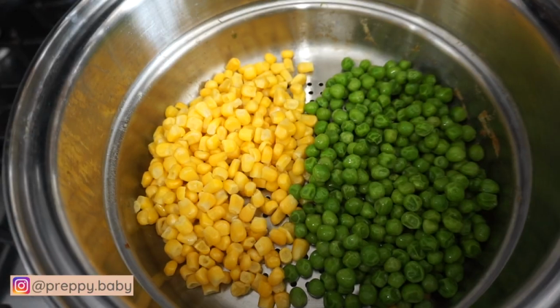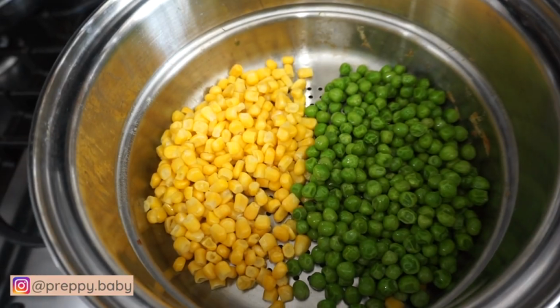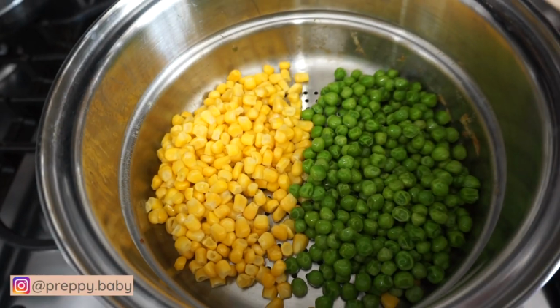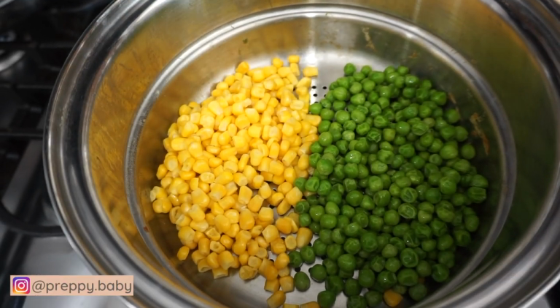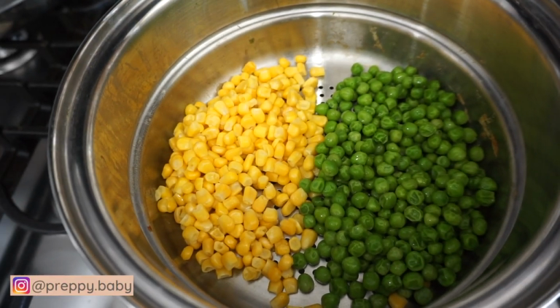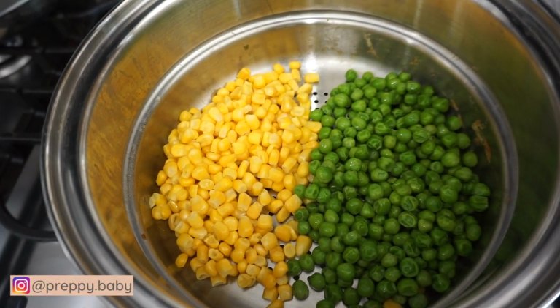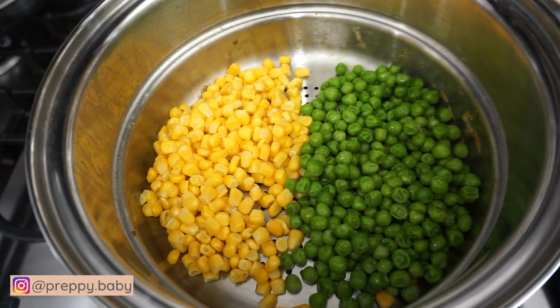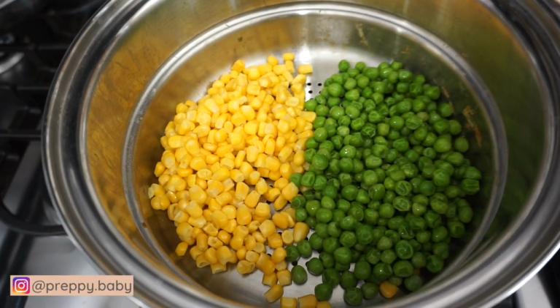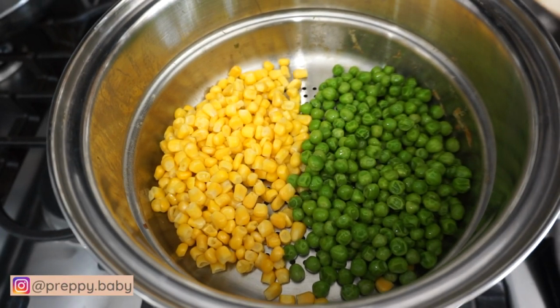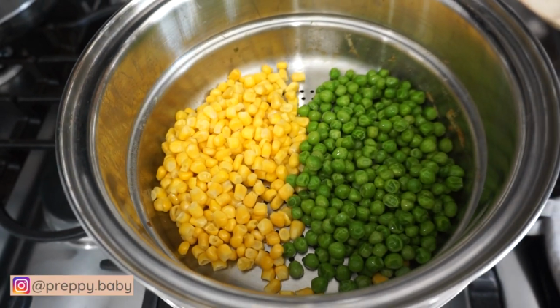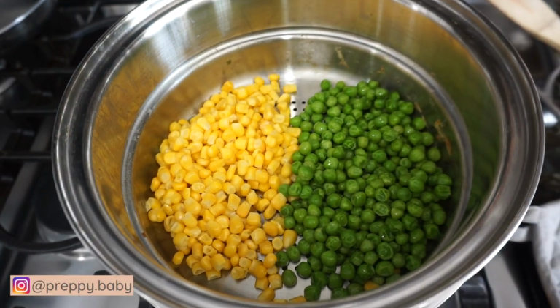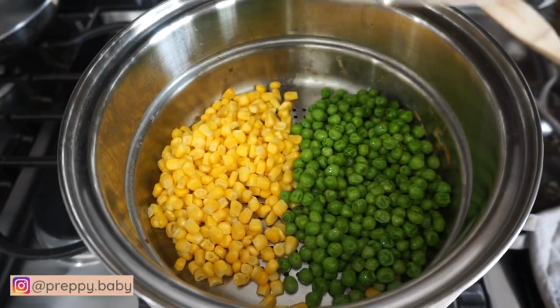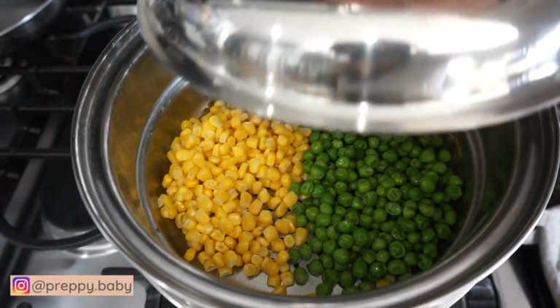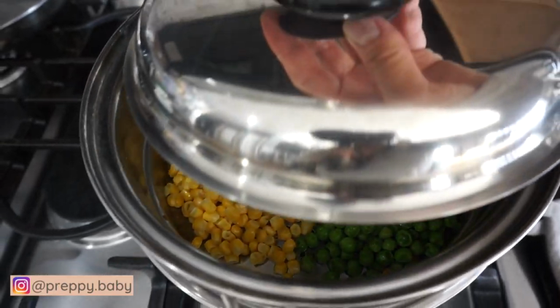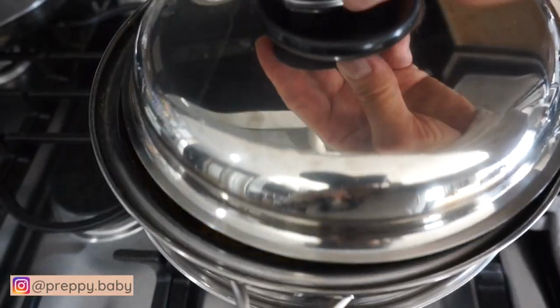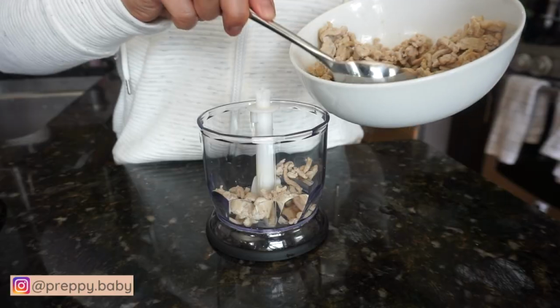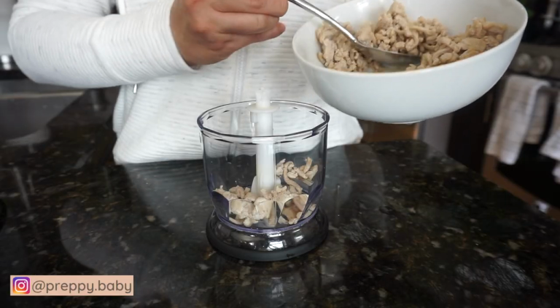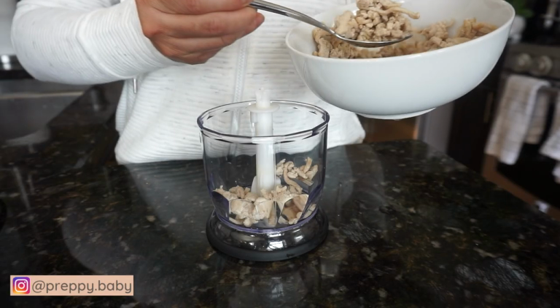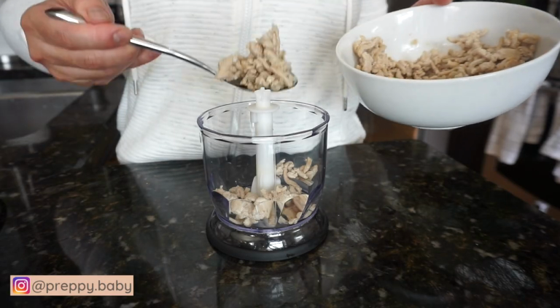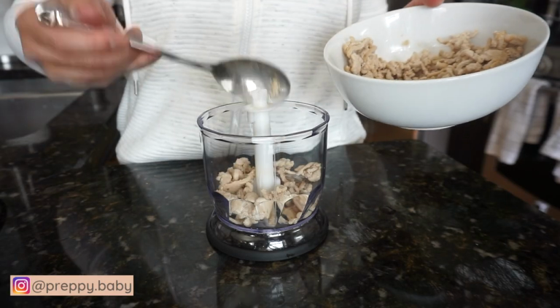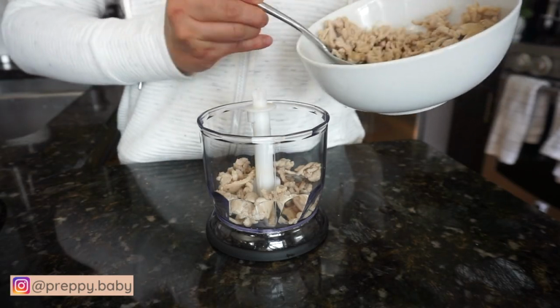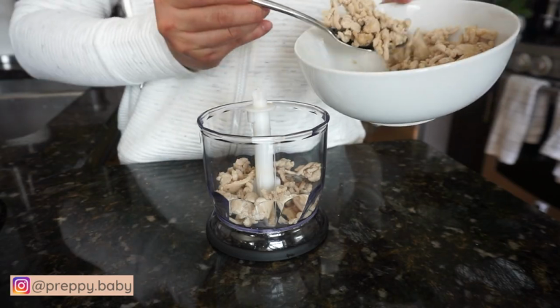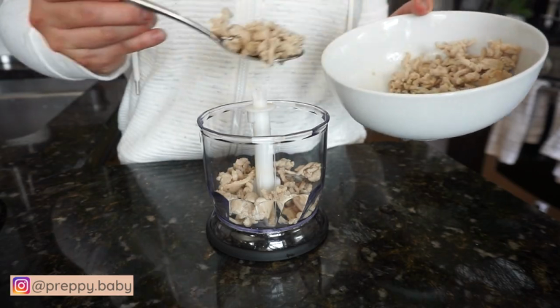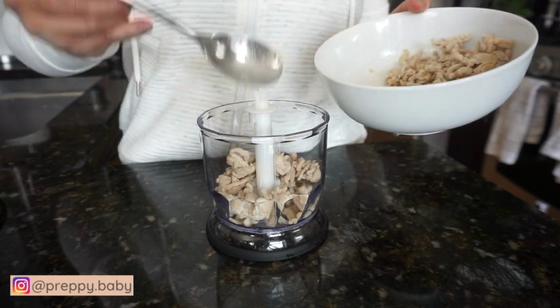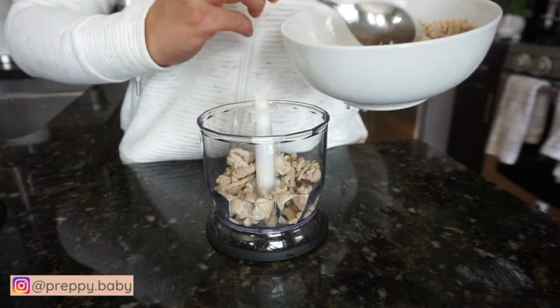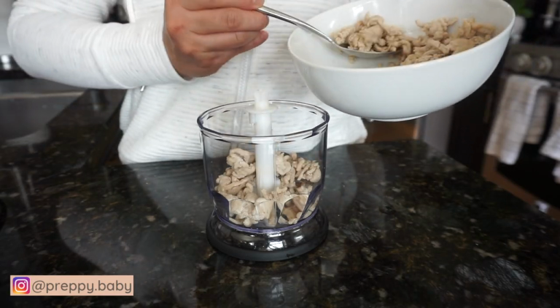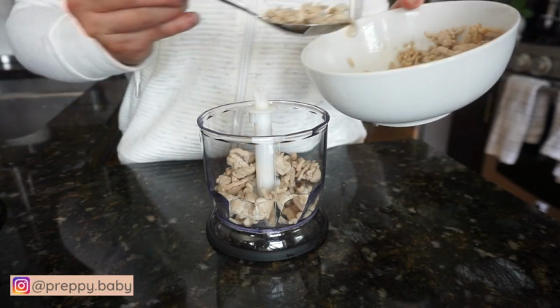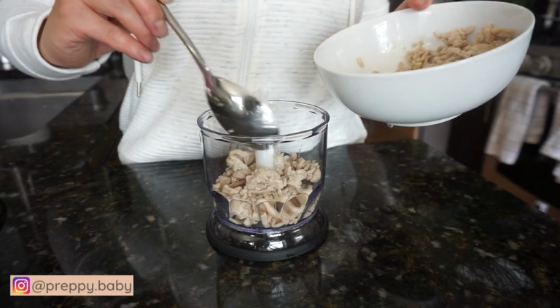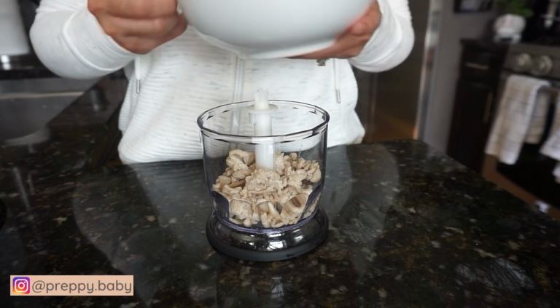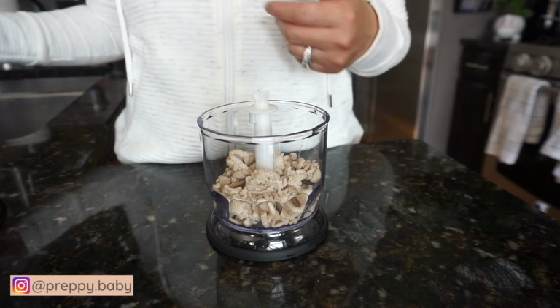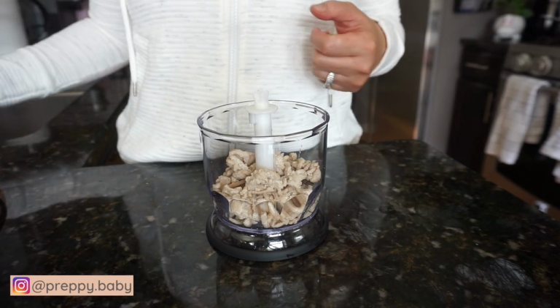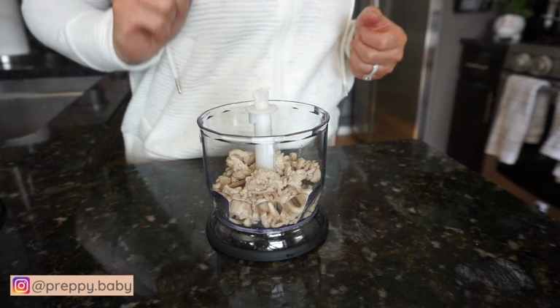Next one is corn, peas, and chicken. I just used frozen peas and frozen corn and steam it for about five minutes and blend it up with my chicken.